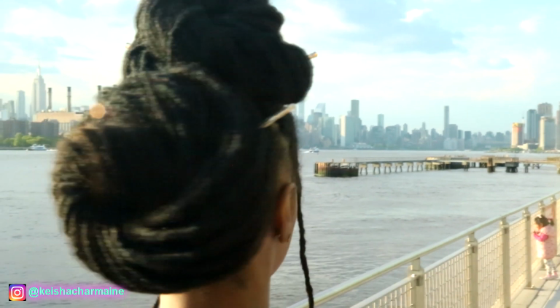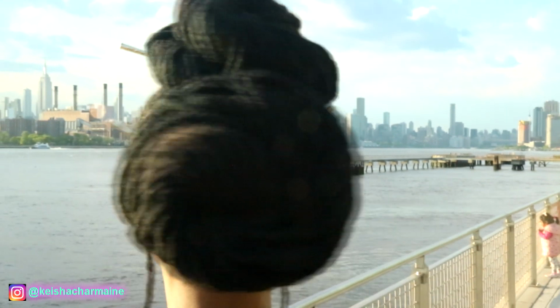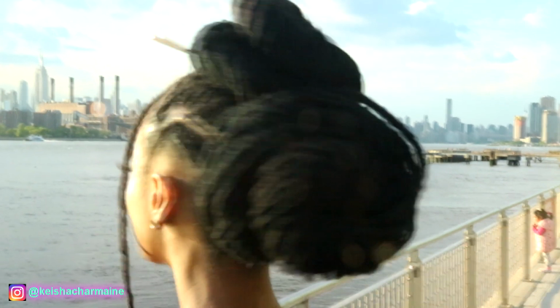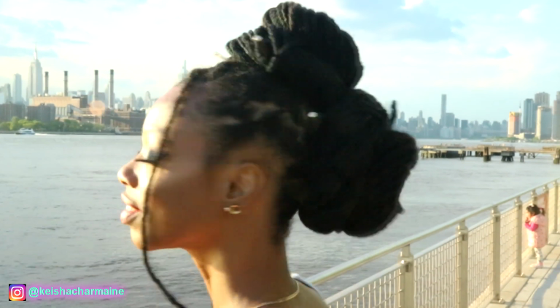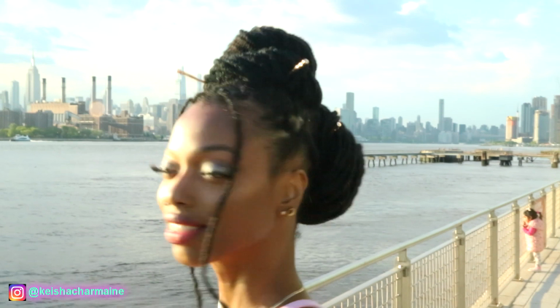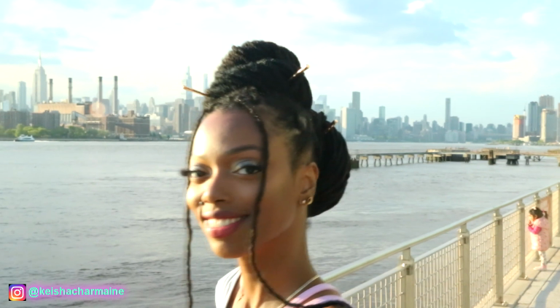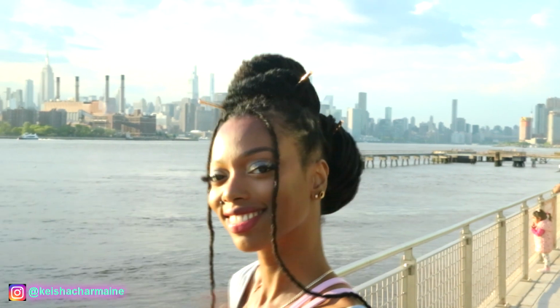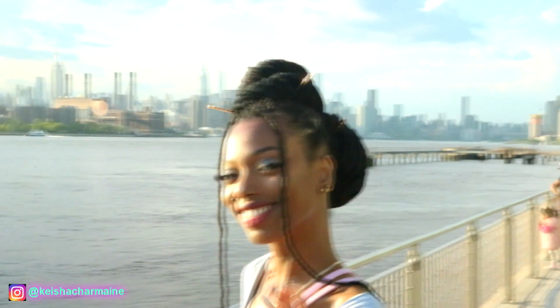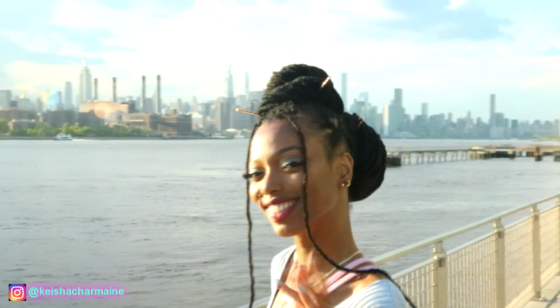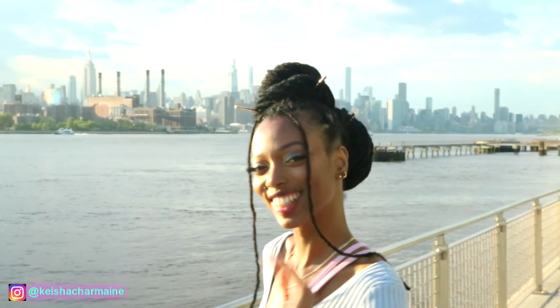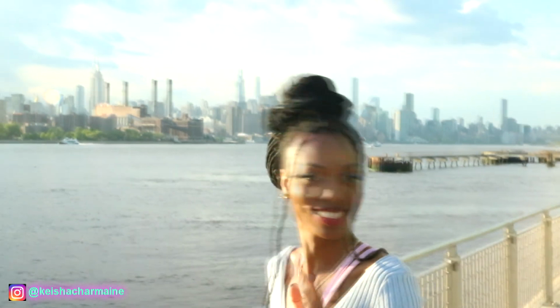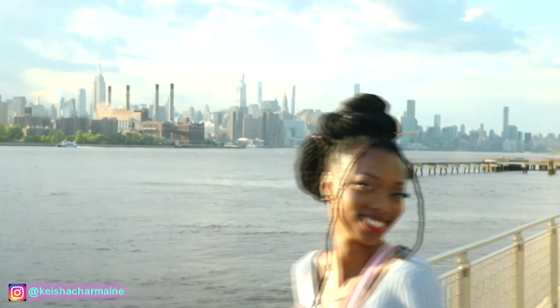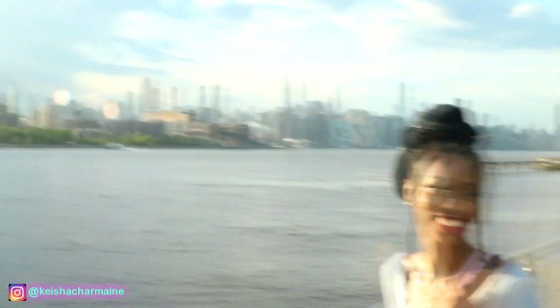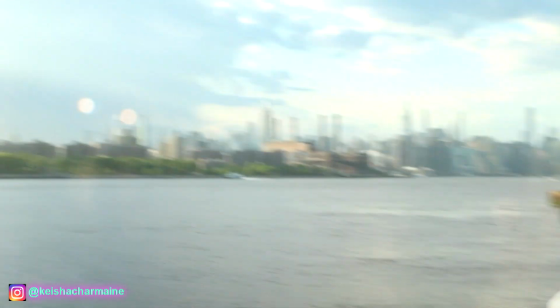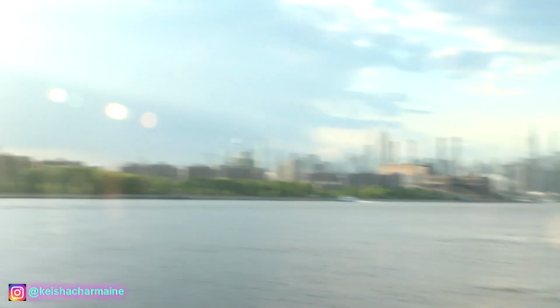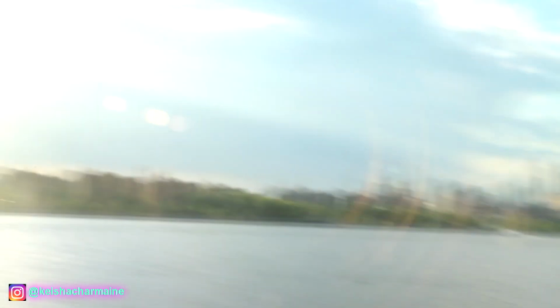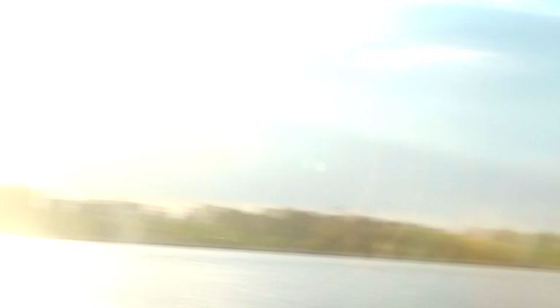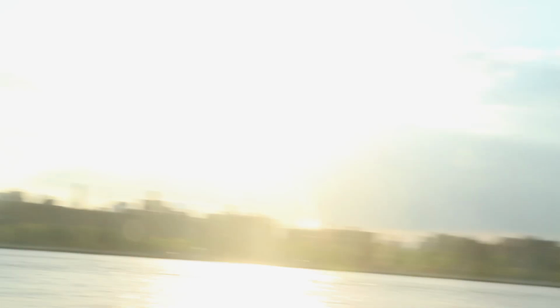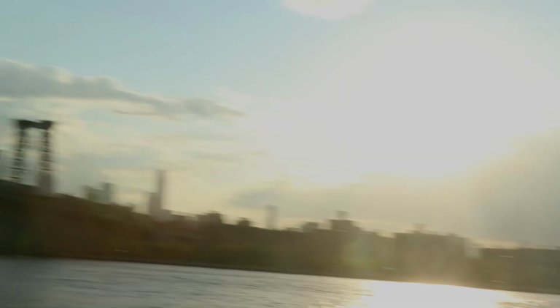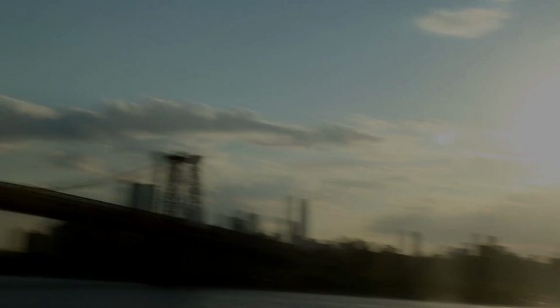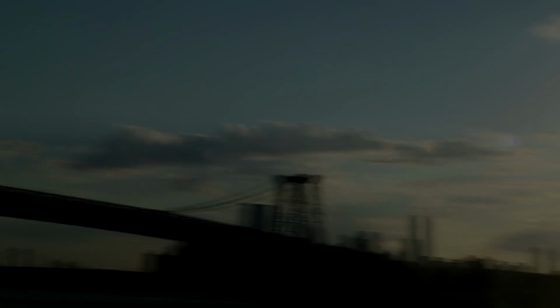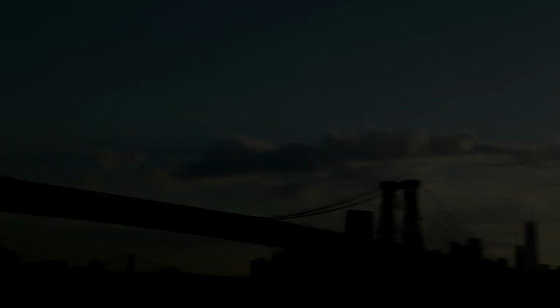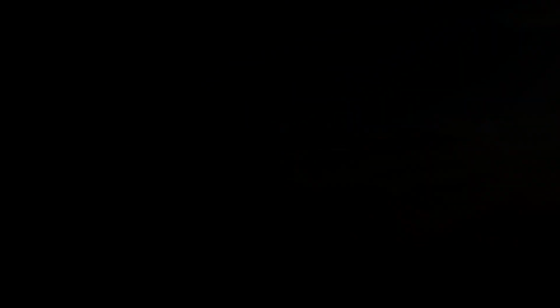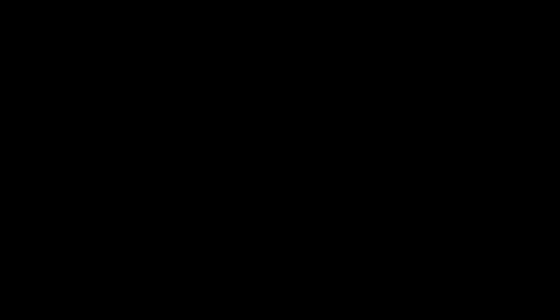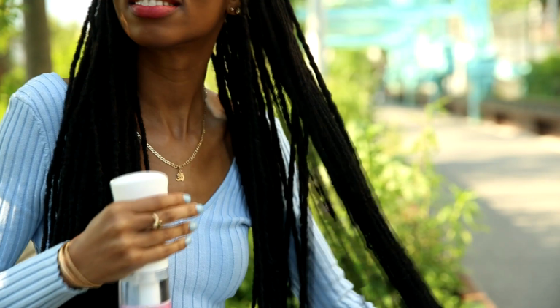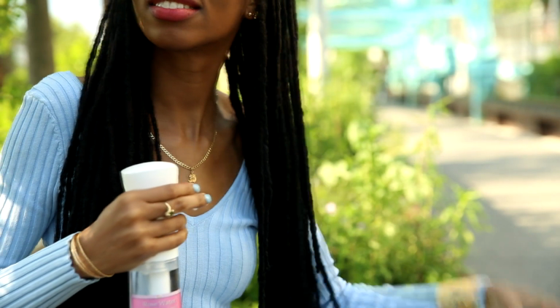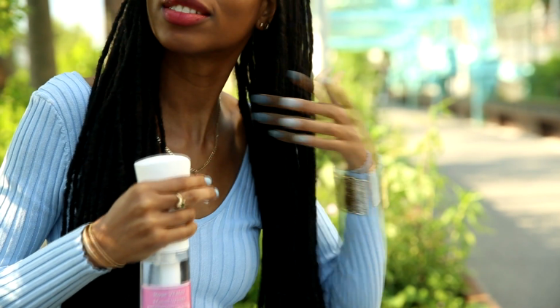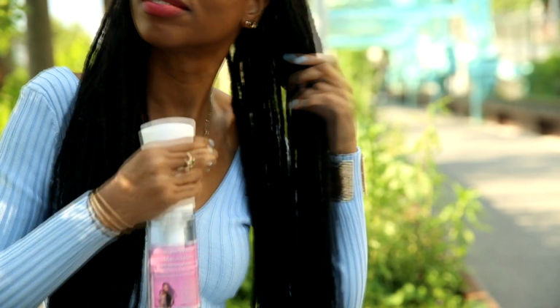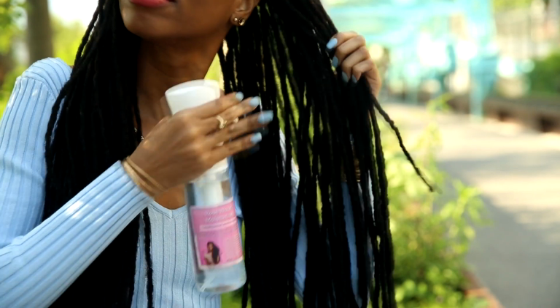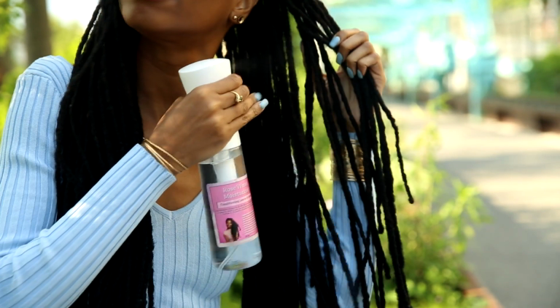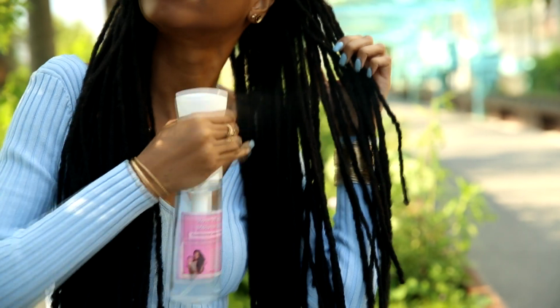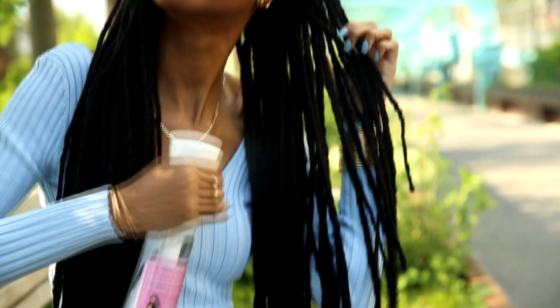Shoutout to the skyline by the way — I love a good skyline and New York City has the best one. Thanks for watching! Love, light, and locks. The Love Light and Locks rosewater moisturizer has been getting really great reviews — check it out at www.keishacharmaine.com.